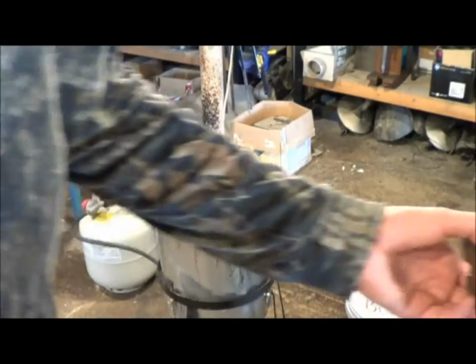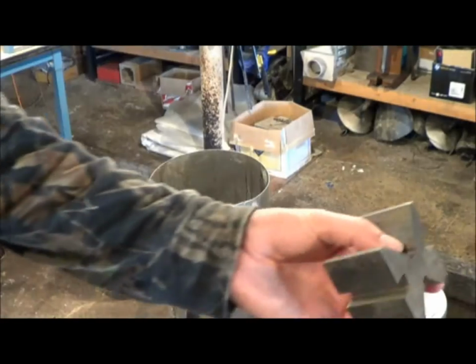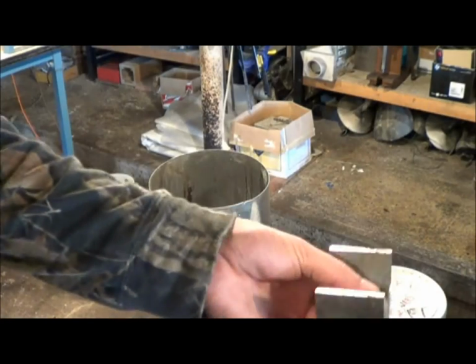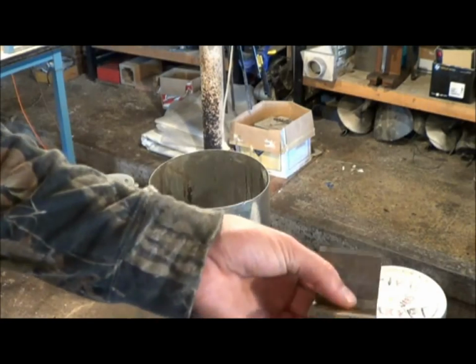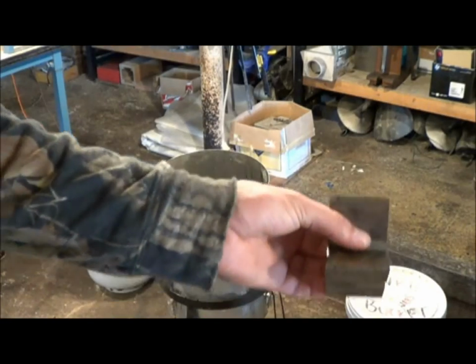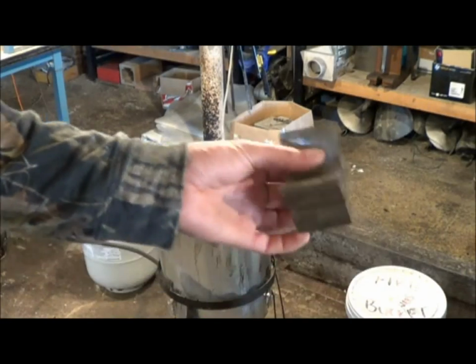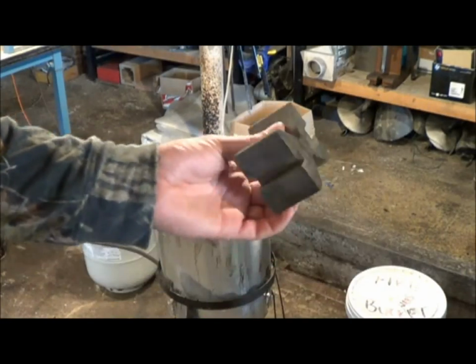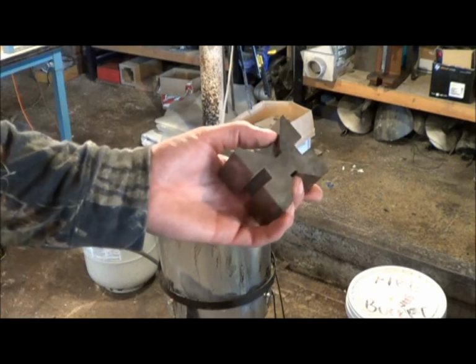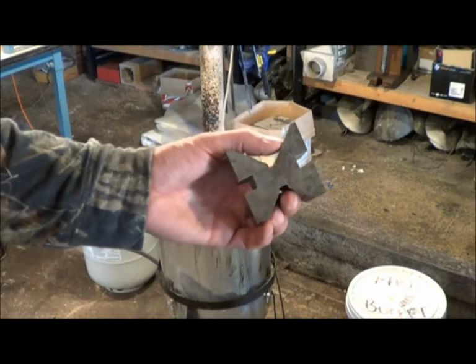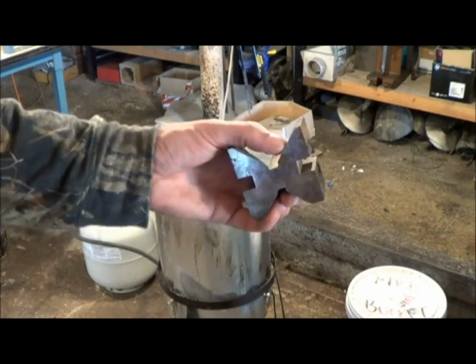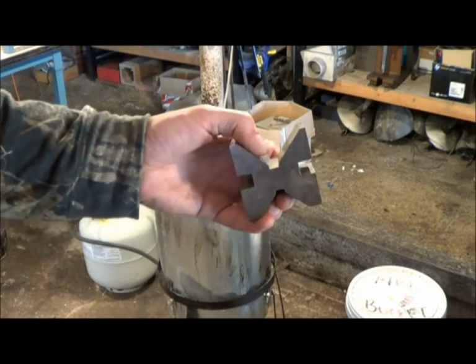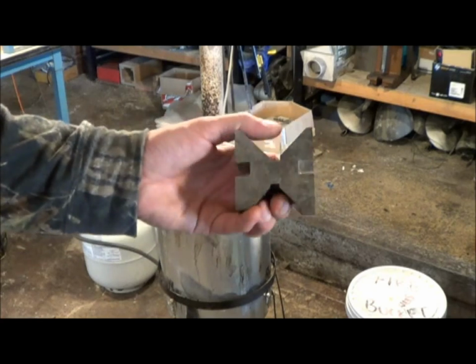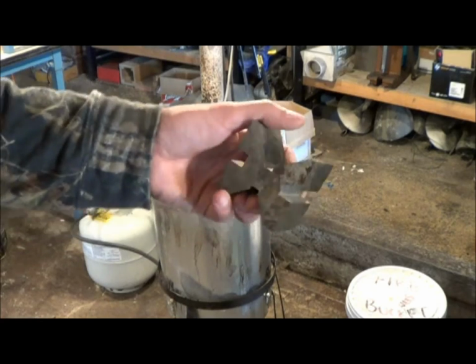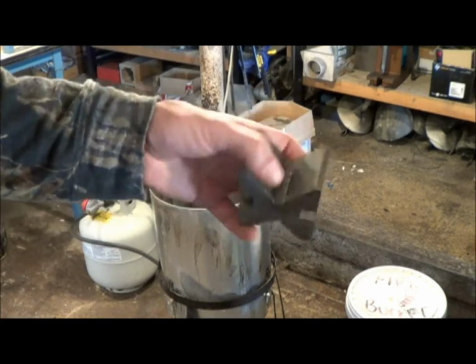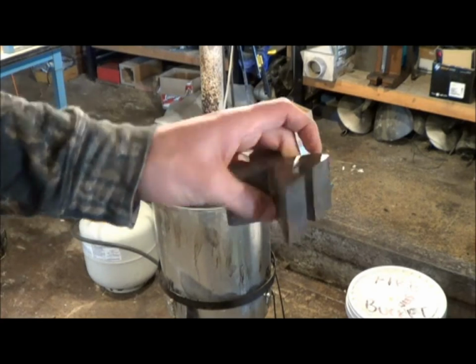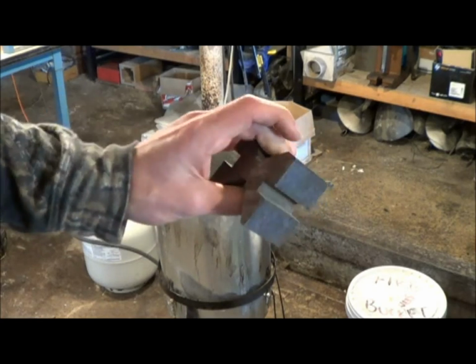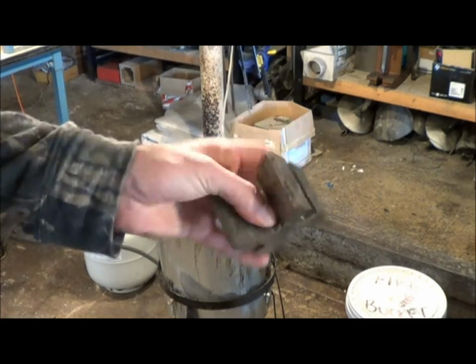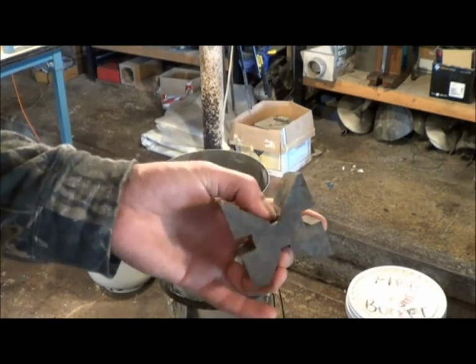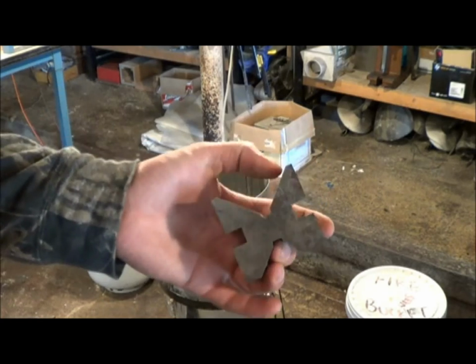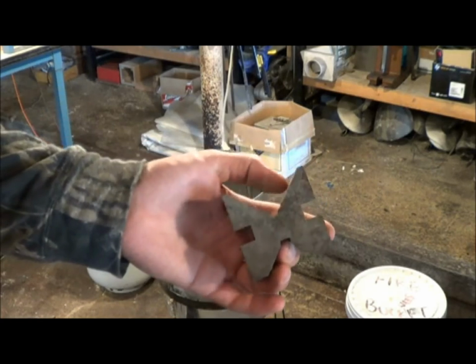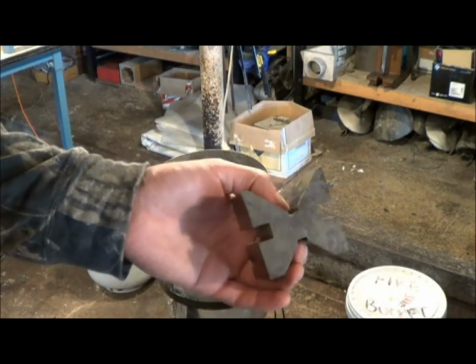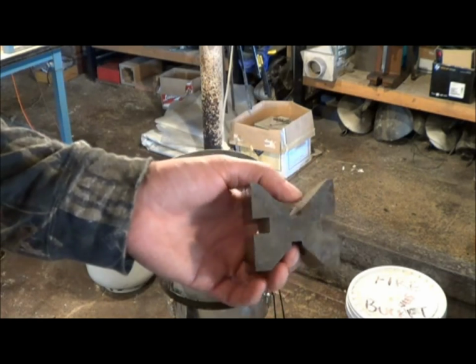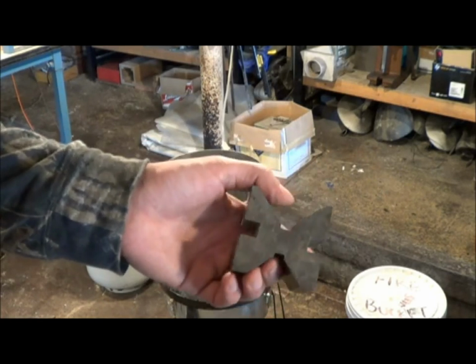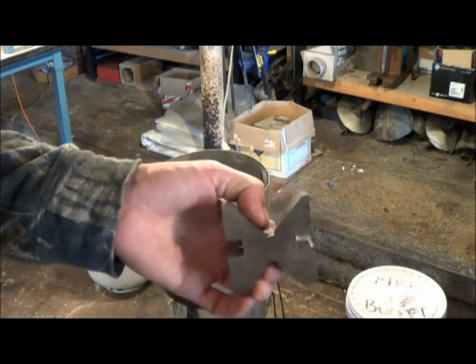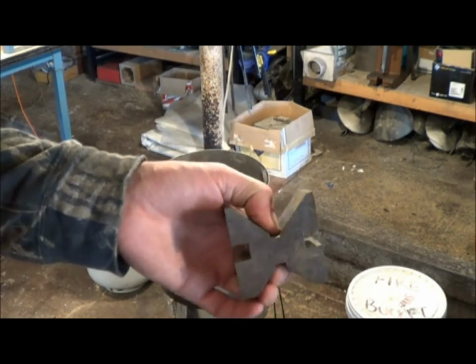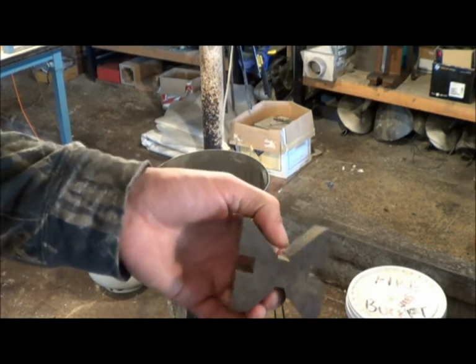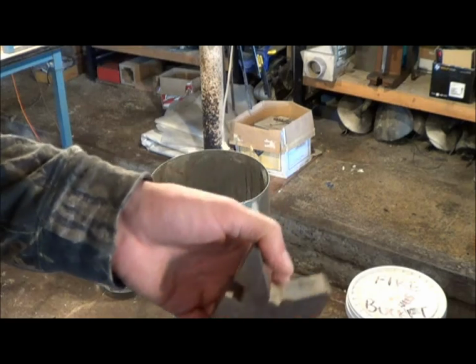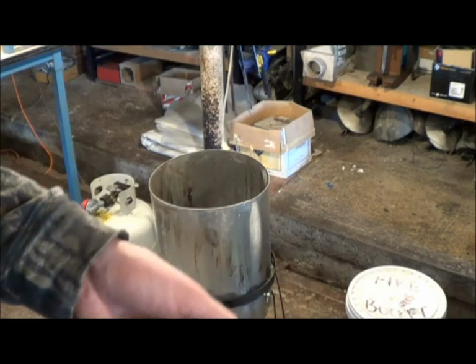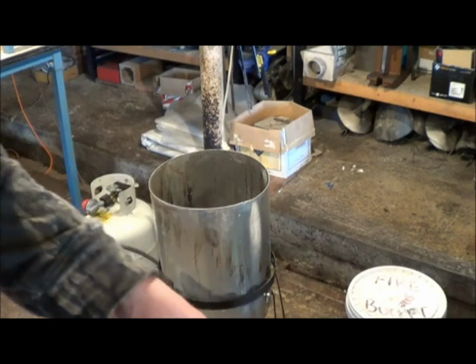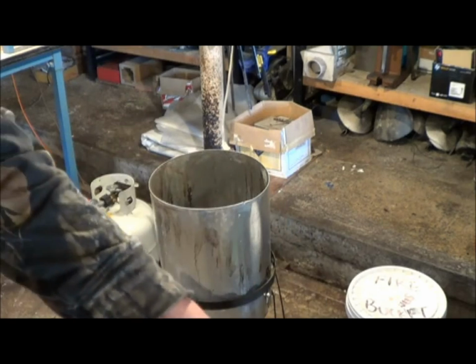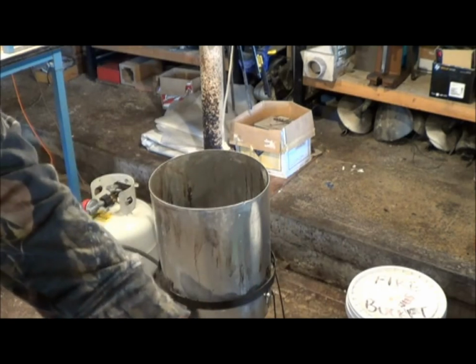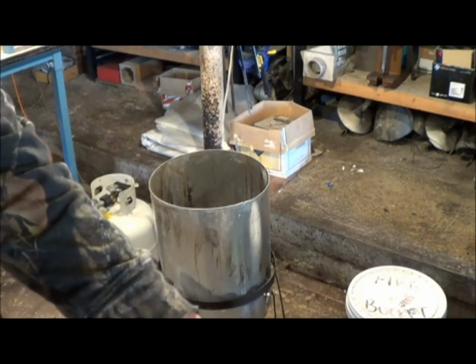This is just a piece of scrap that I got out of the scrapper — it's a v-block. We're going to try and parkerize that, see what happens, get the time right, and then we'll do a trail cam box.